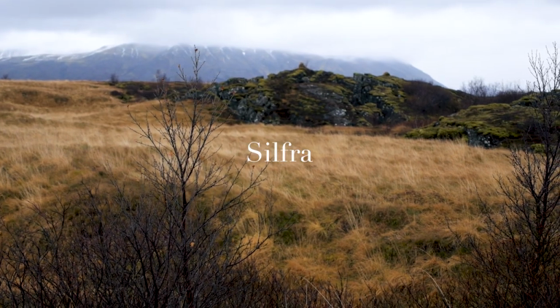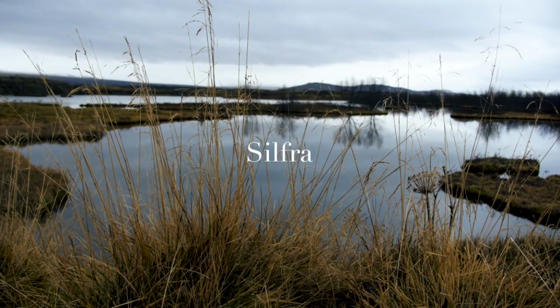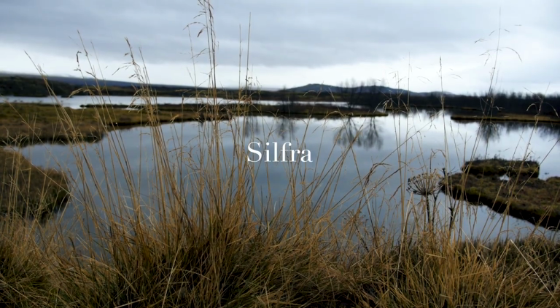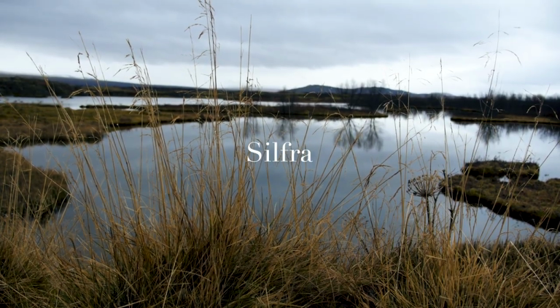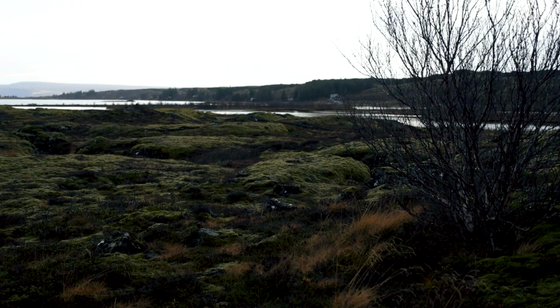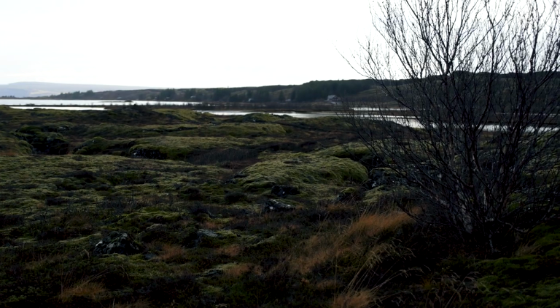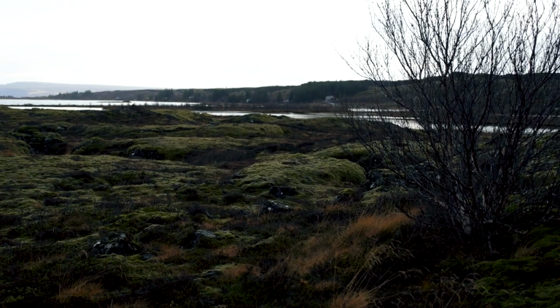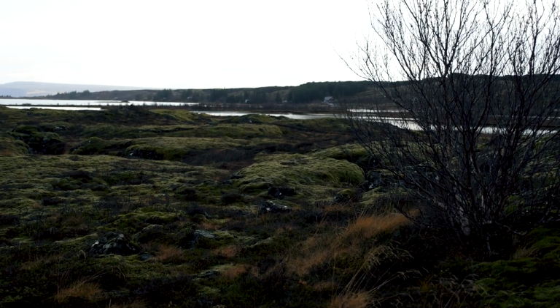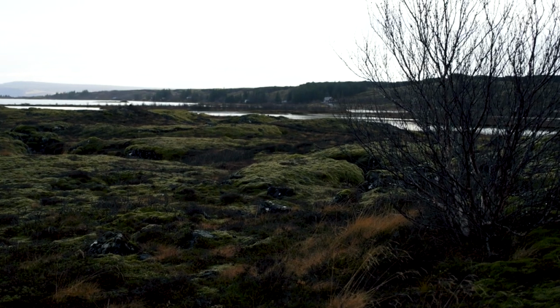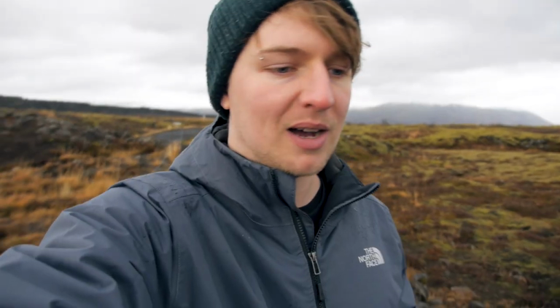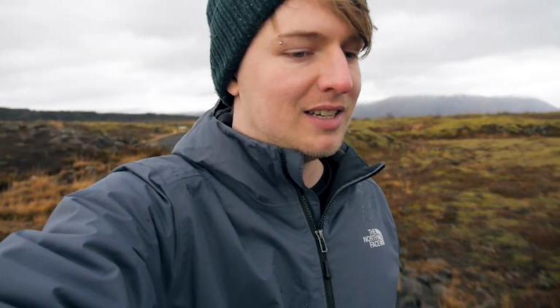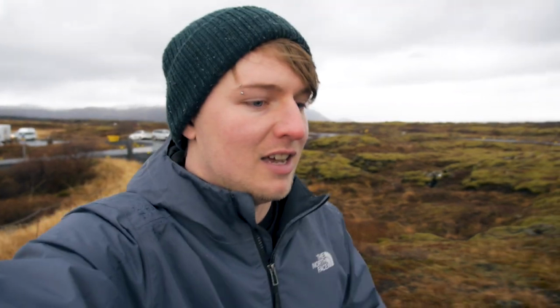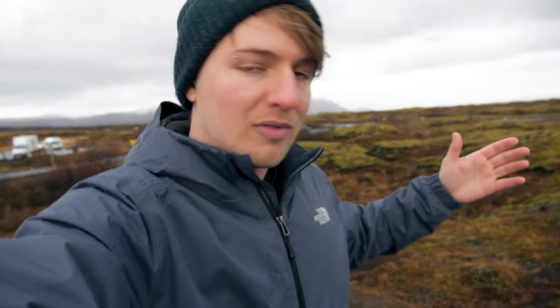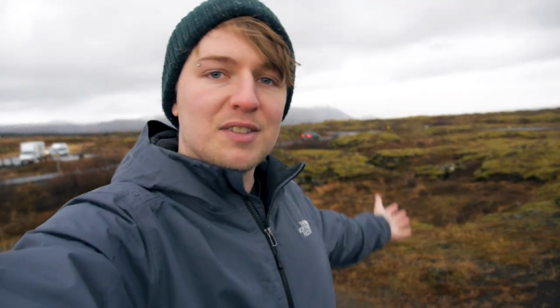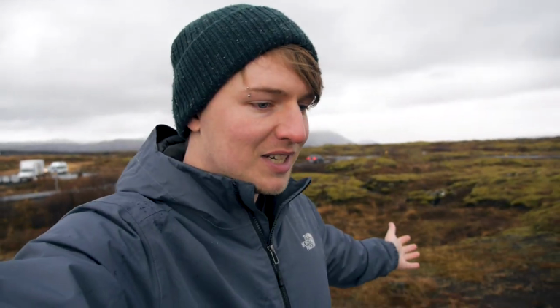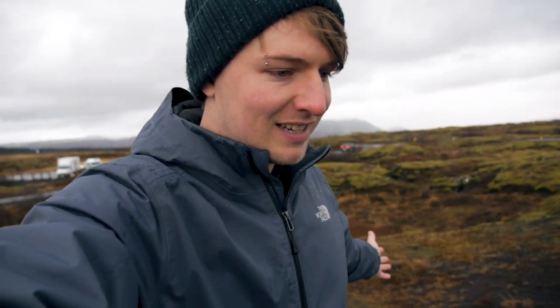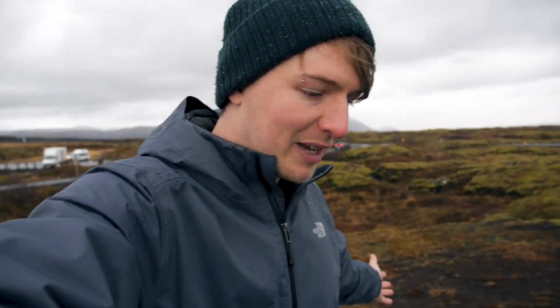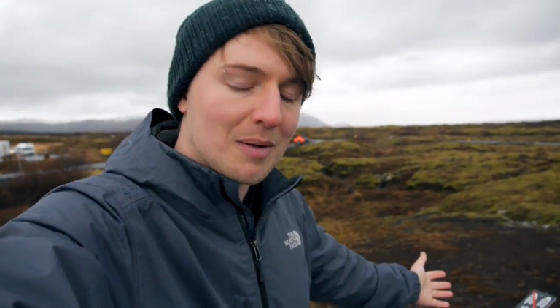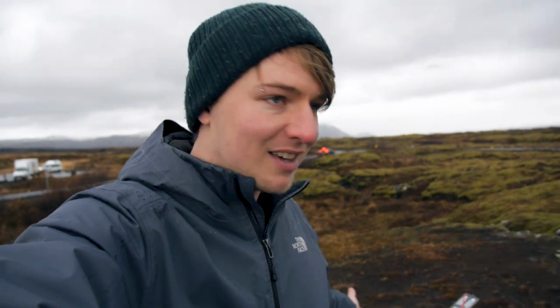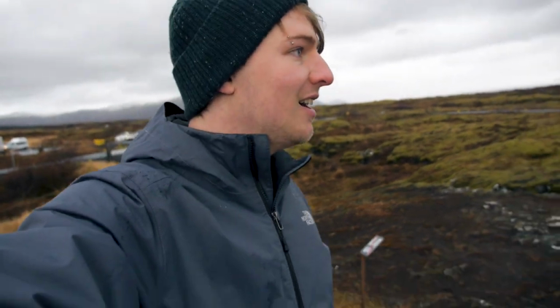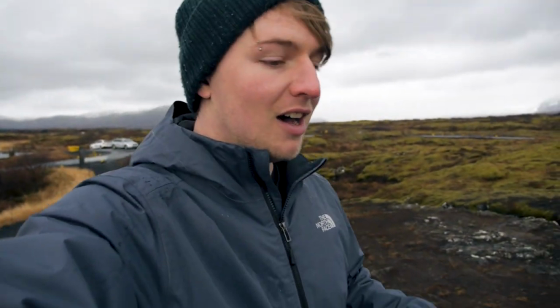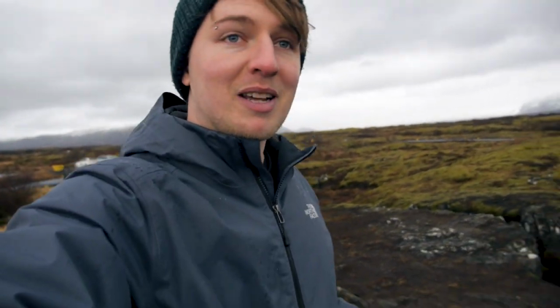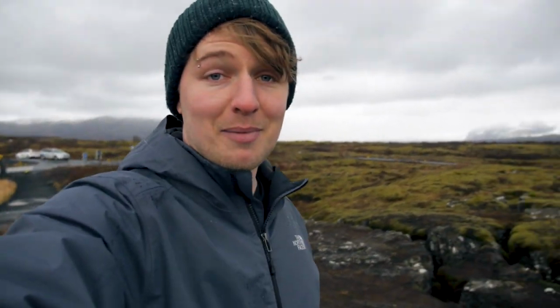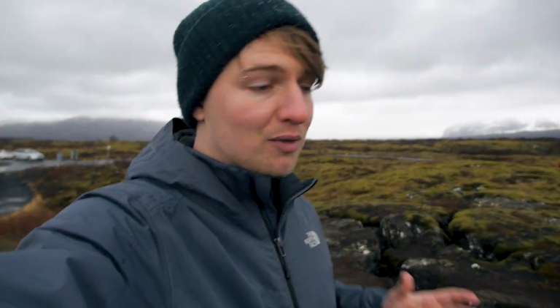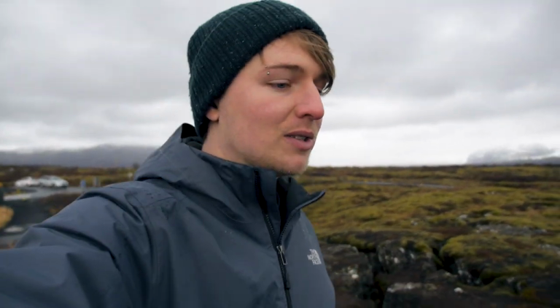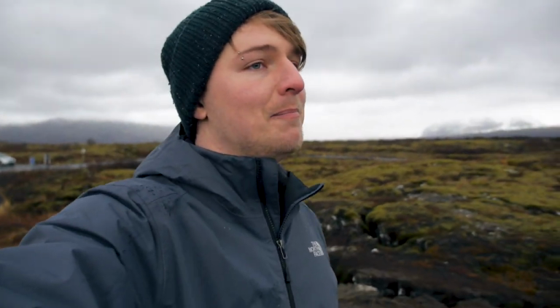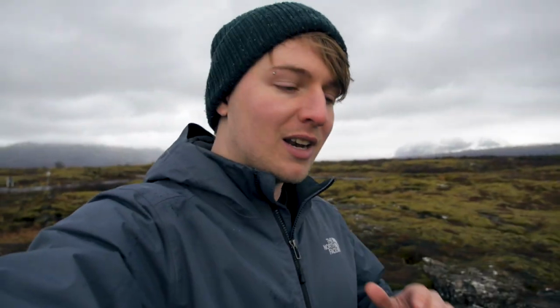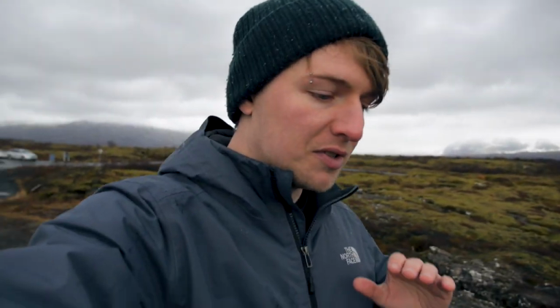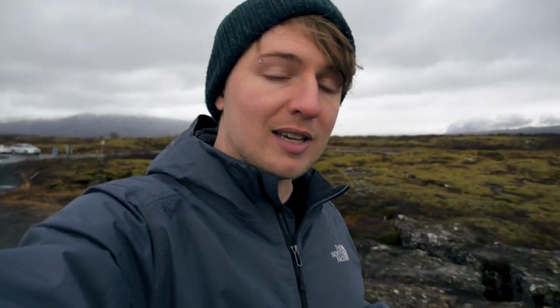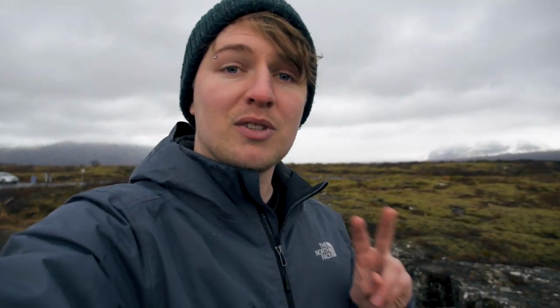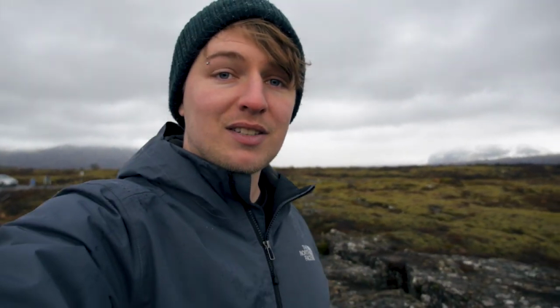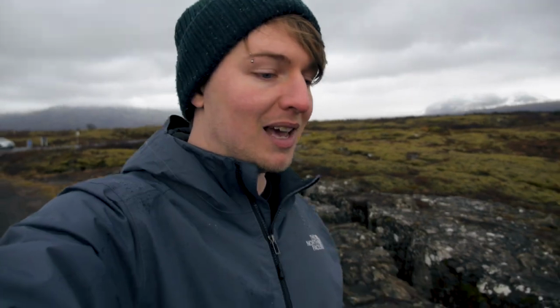So we have arrived at Silfra in Þingvellir National Park. The rain has stopped and we're going to do something that I've been excited about doing for a long time — we're going to go snorkelling between two tectonic plates.